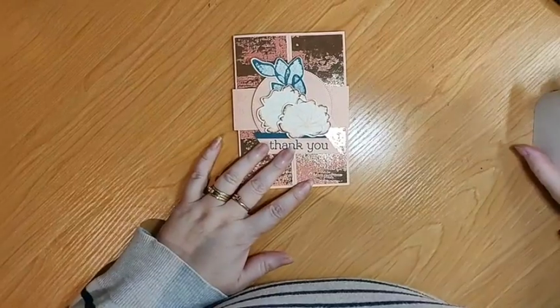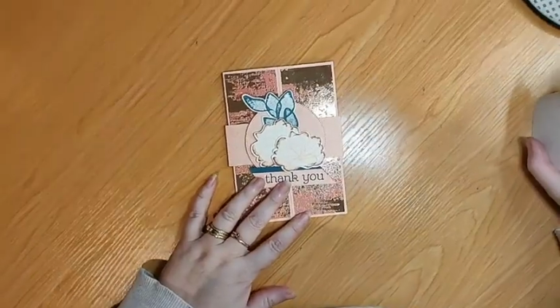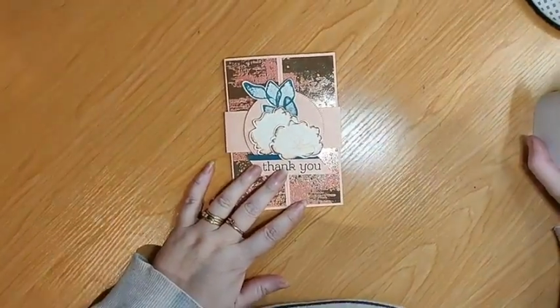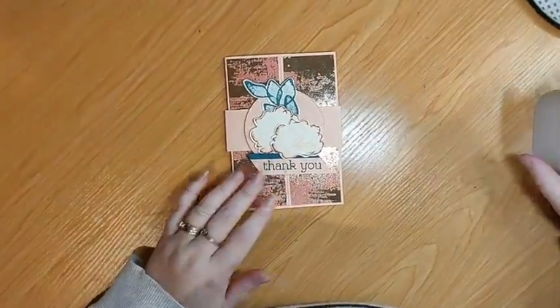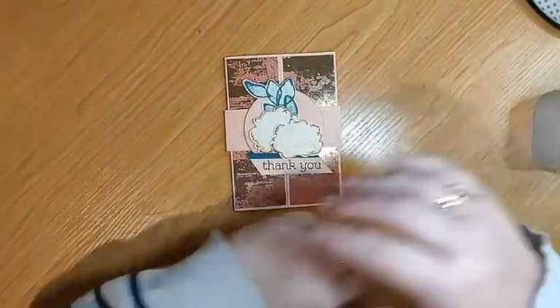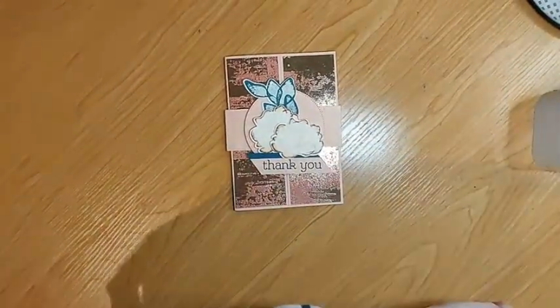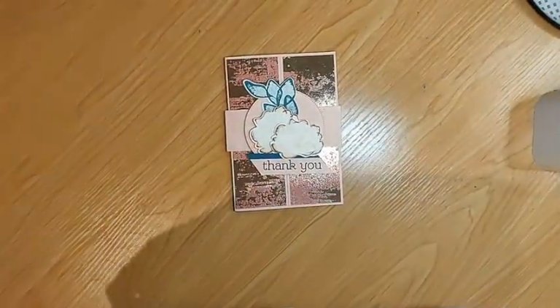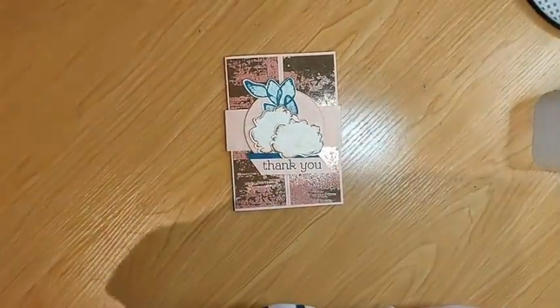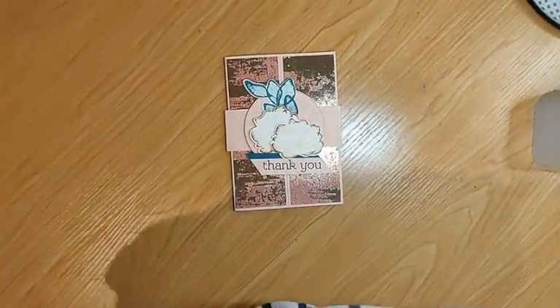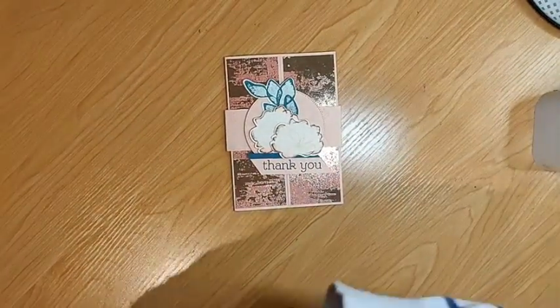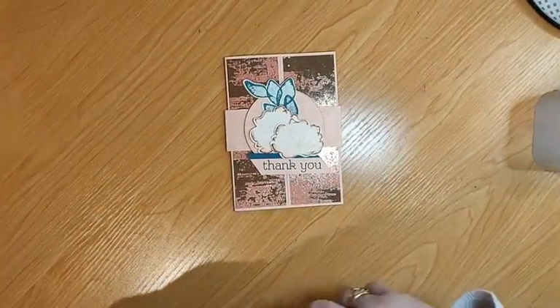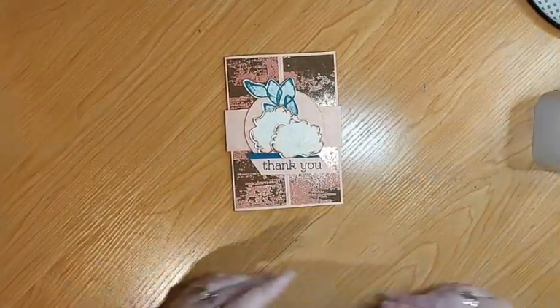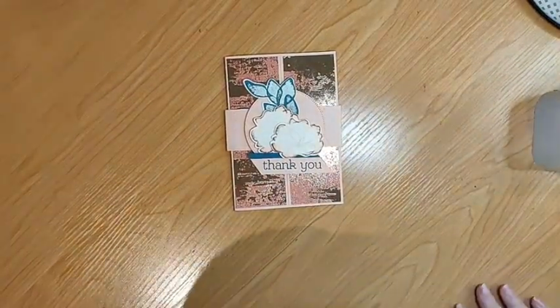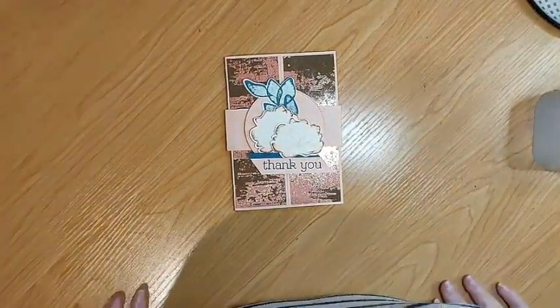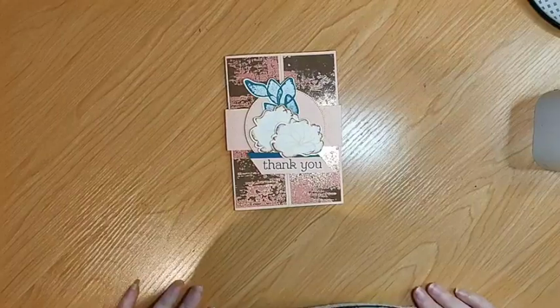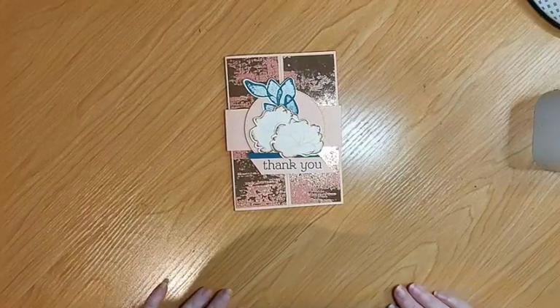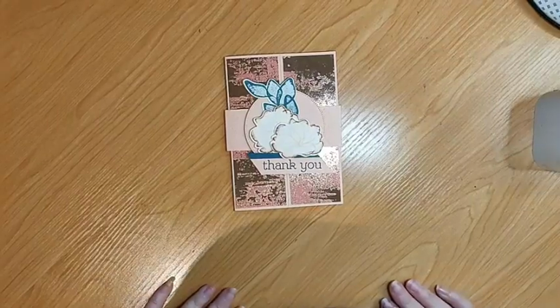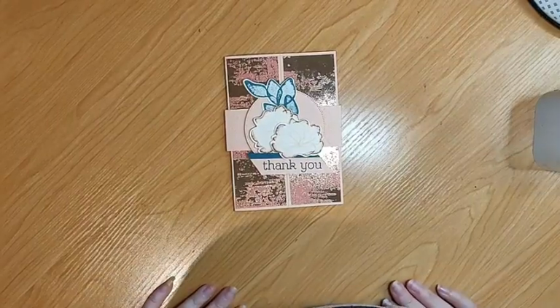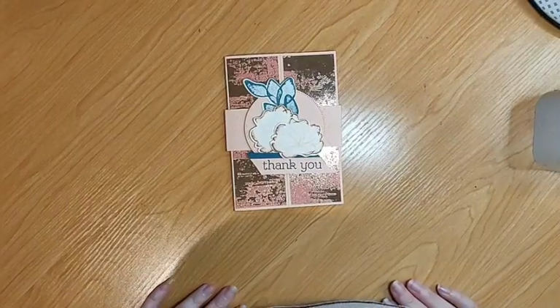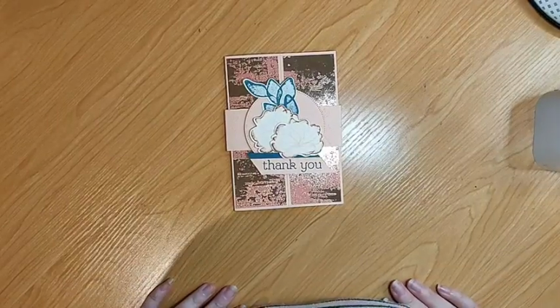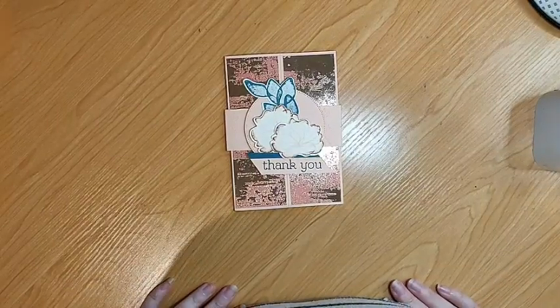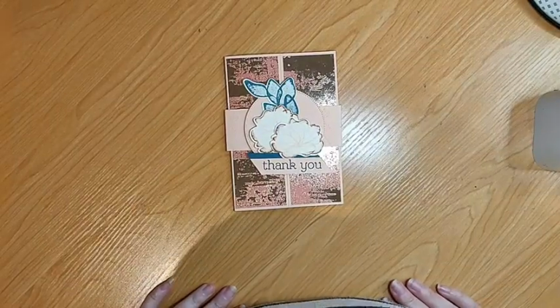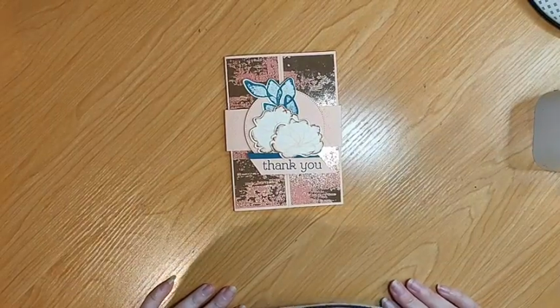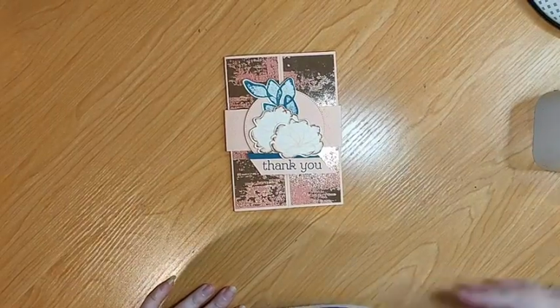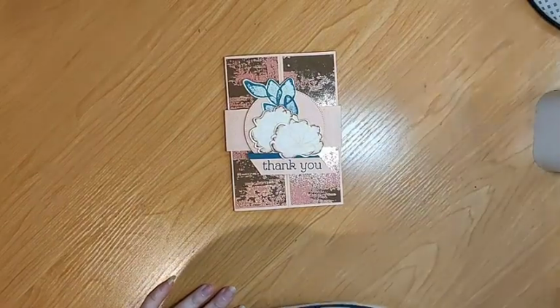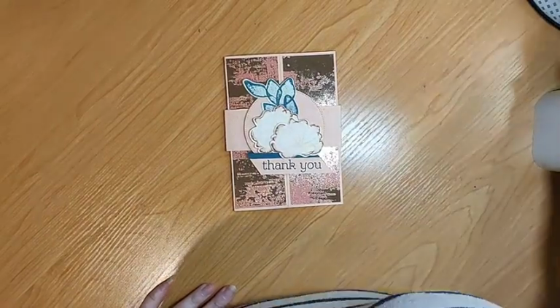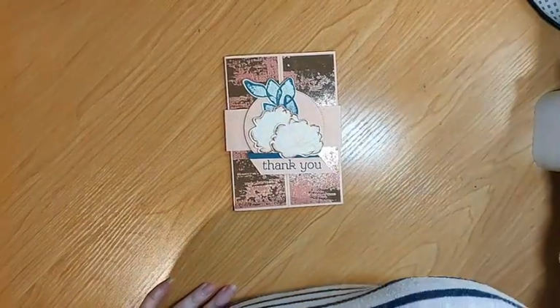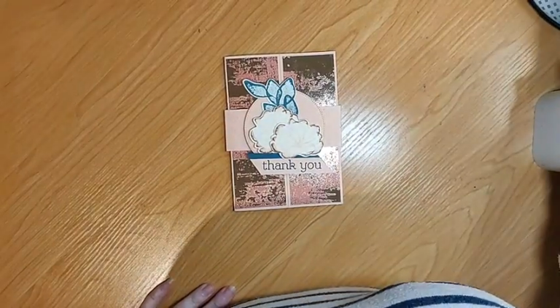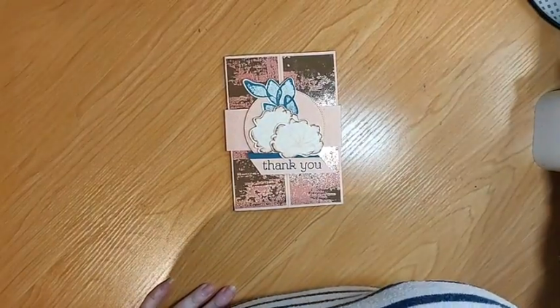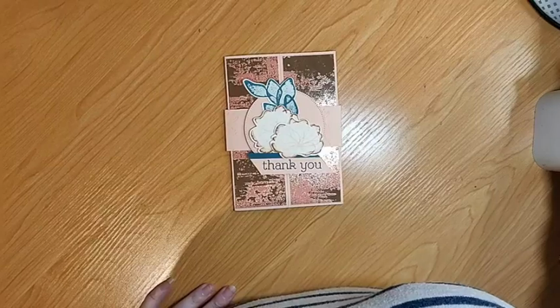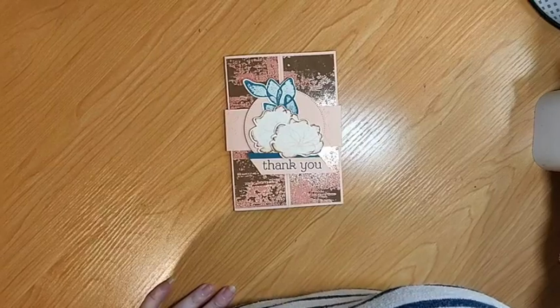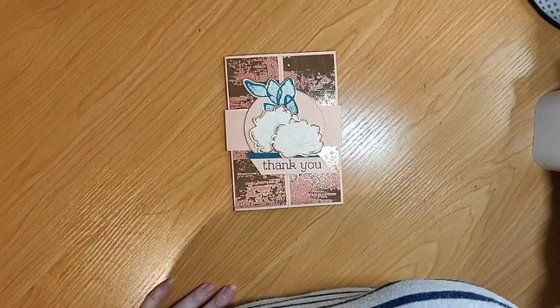Good evening everybody. Welcome to Sunday Night Live. My name is Kelly Farley. I'm an independent Stampin' Up demonstrator in Karaka, Auckland. Every Sunday night at 7:30pm I come to make a card with you online.